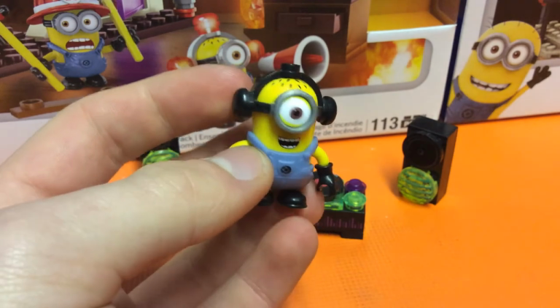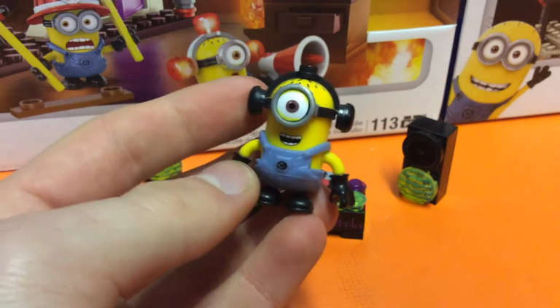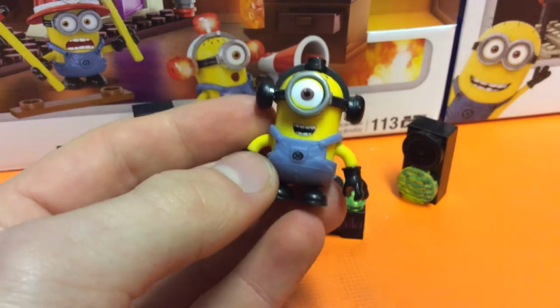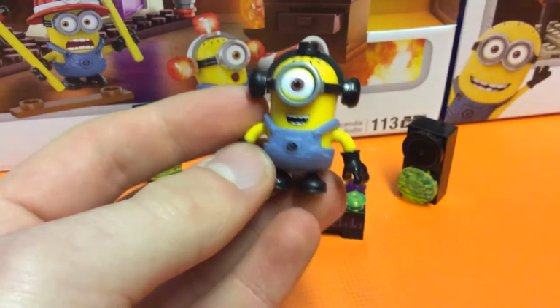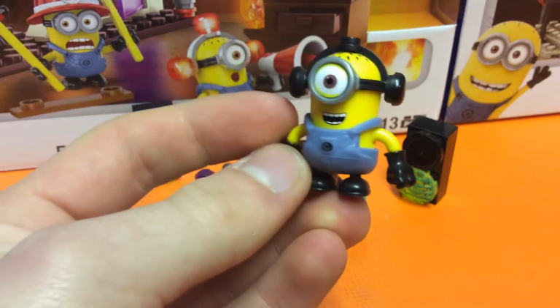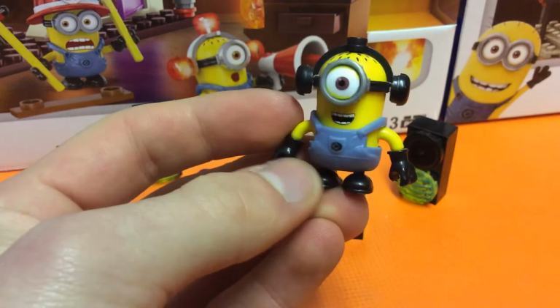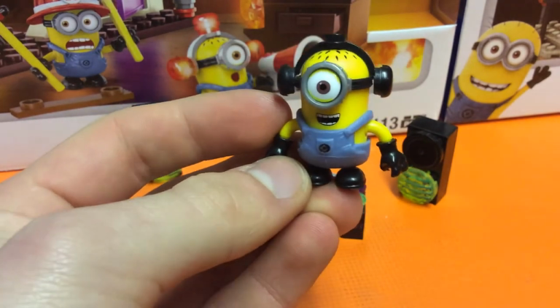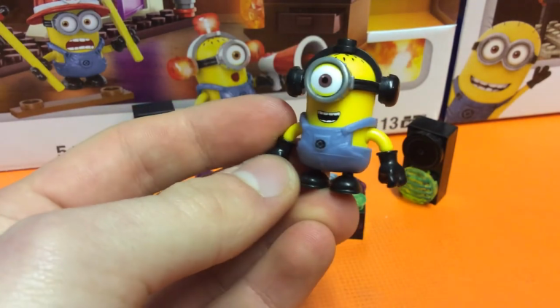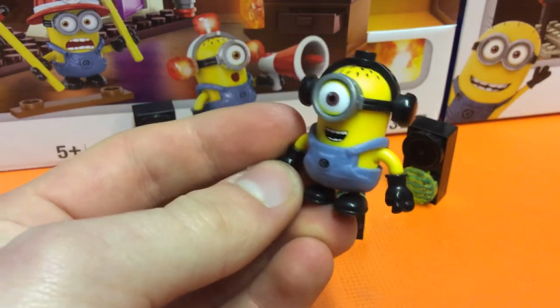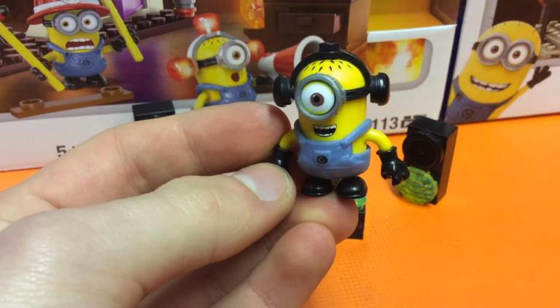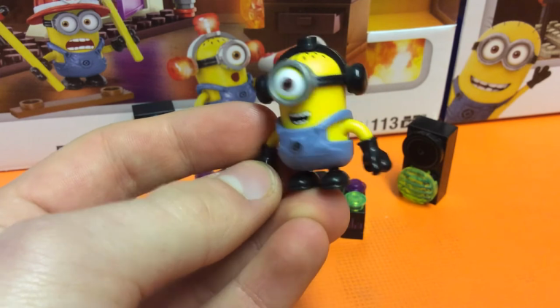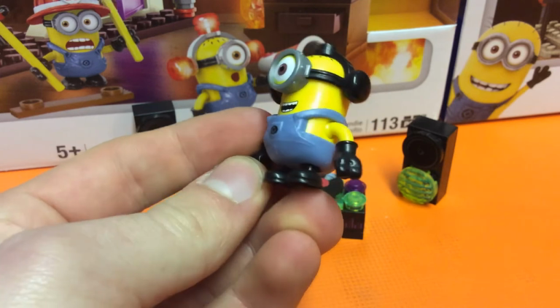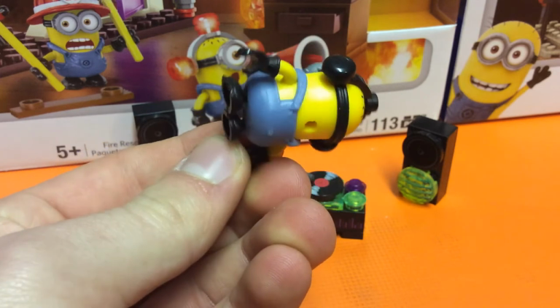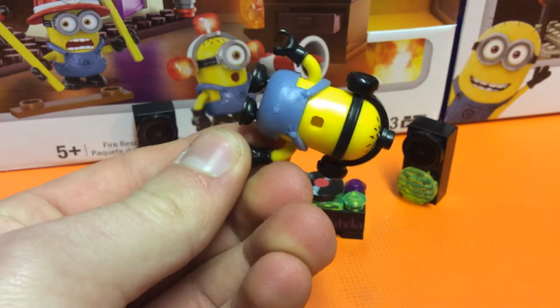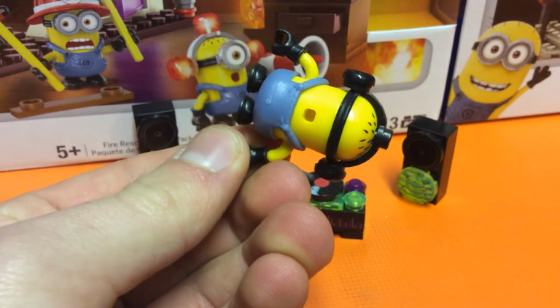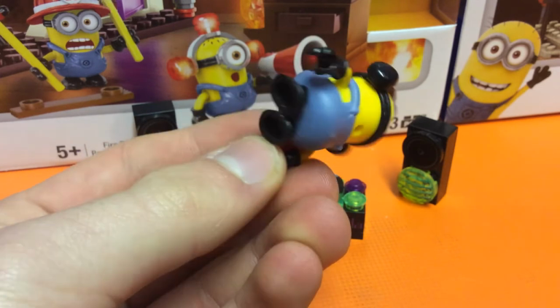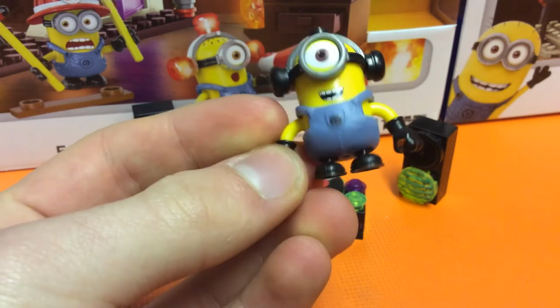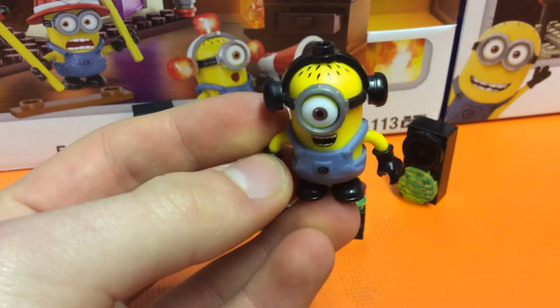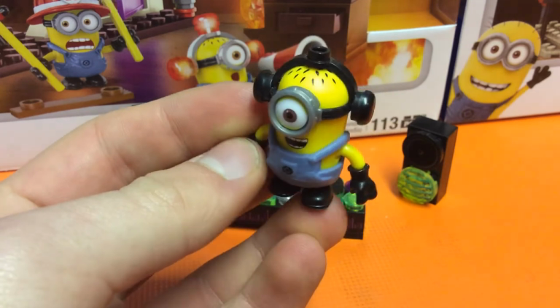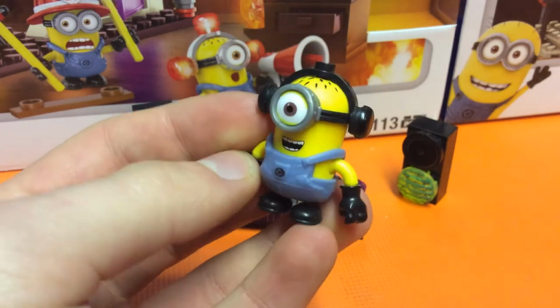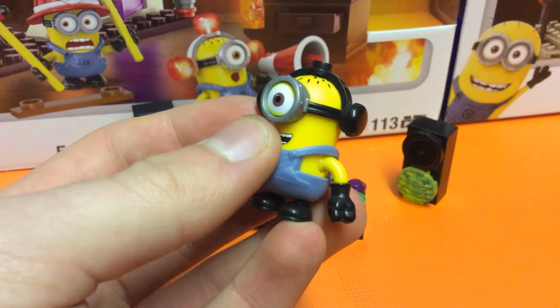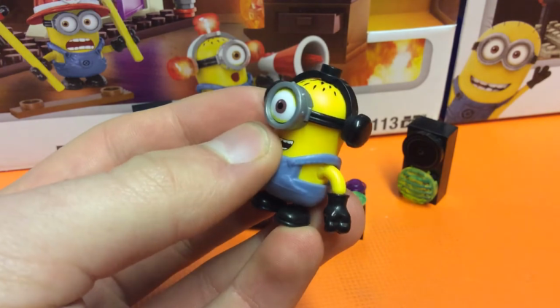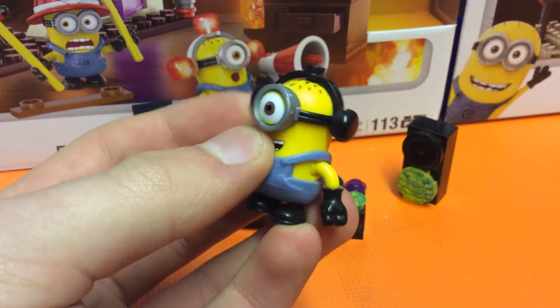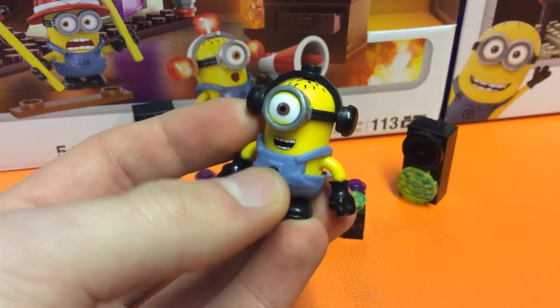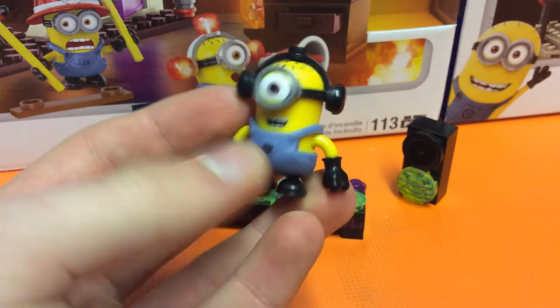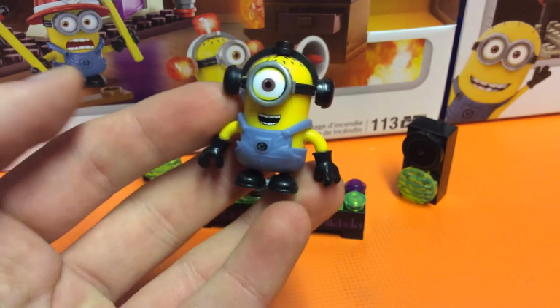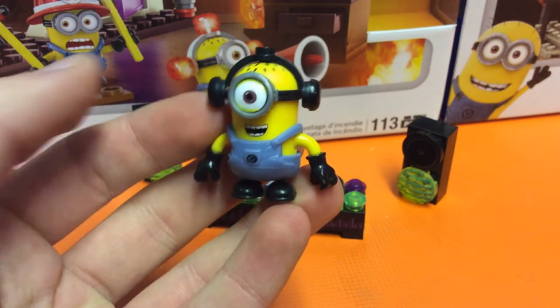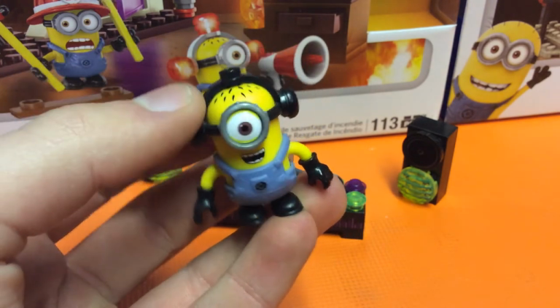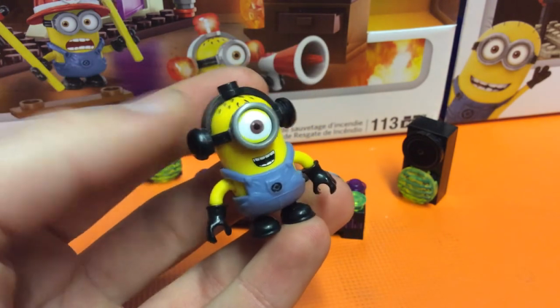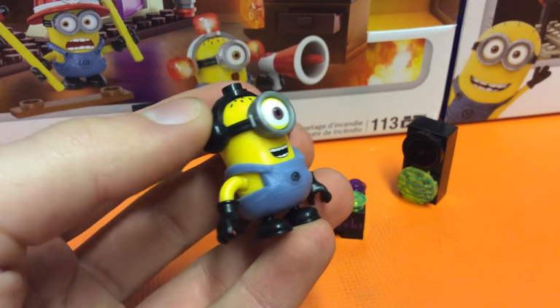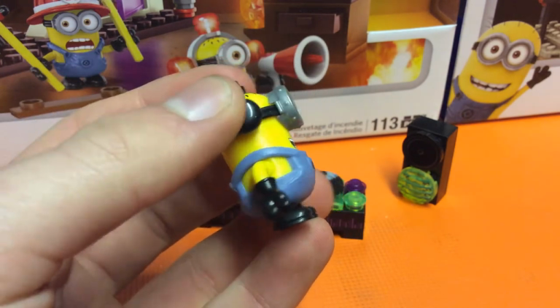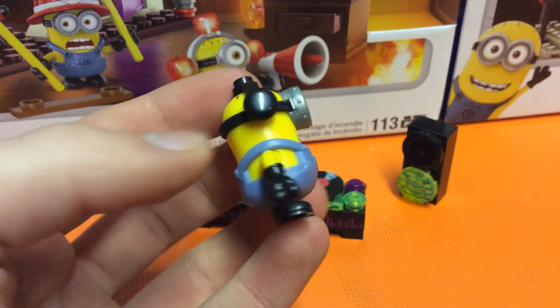The Minion sets in general look fantastic. The way that Mega have designed the Minions is spot on, it really is. I've already got some of the random packs and Jonathan got hold of this guy and he looks really cool.